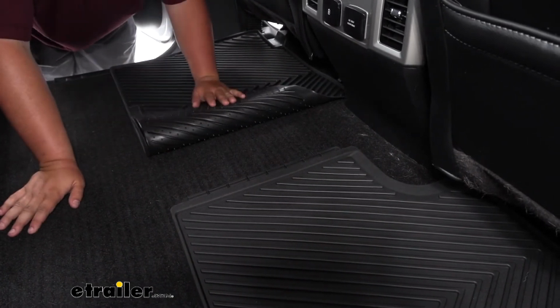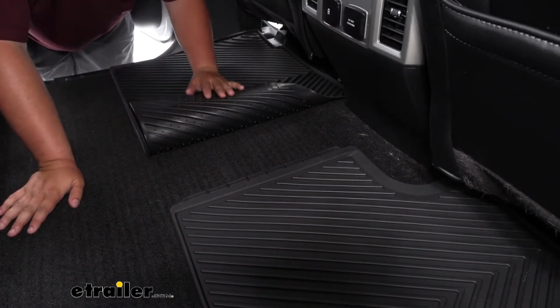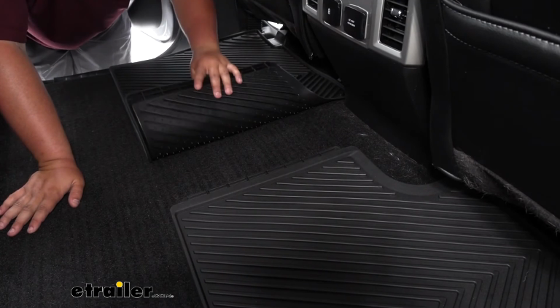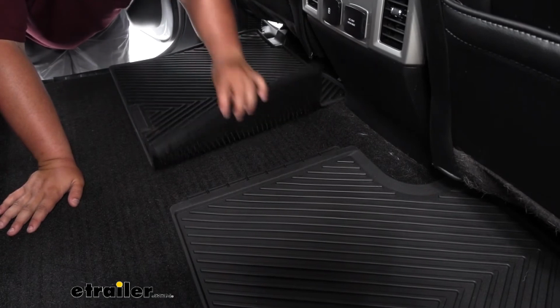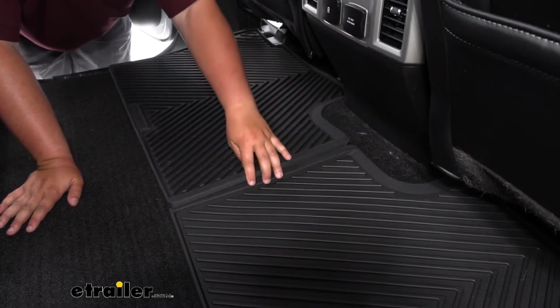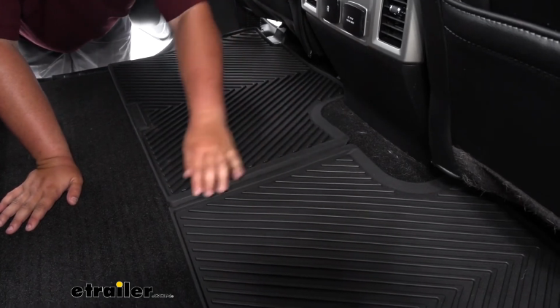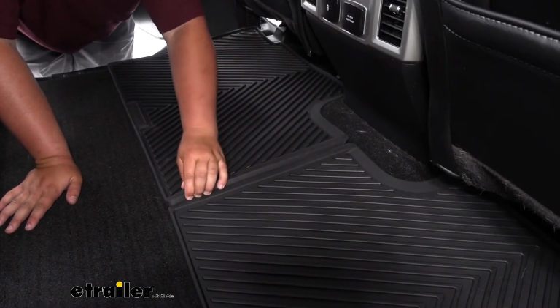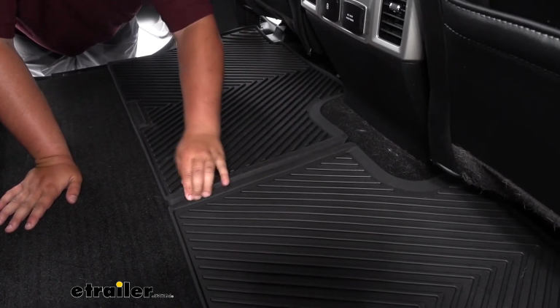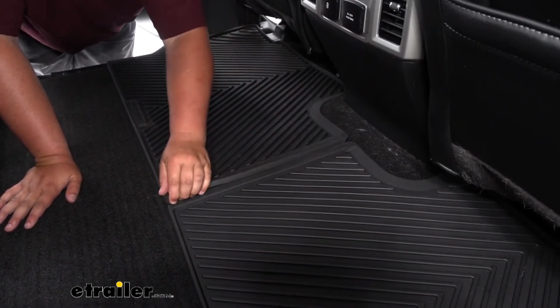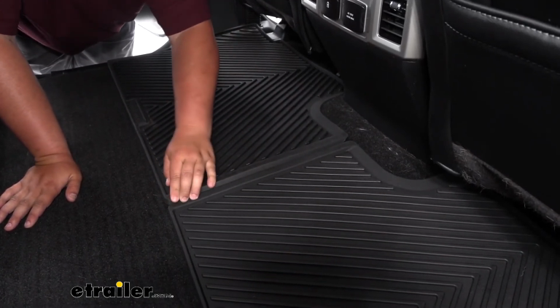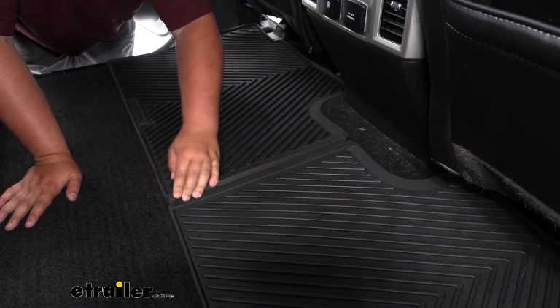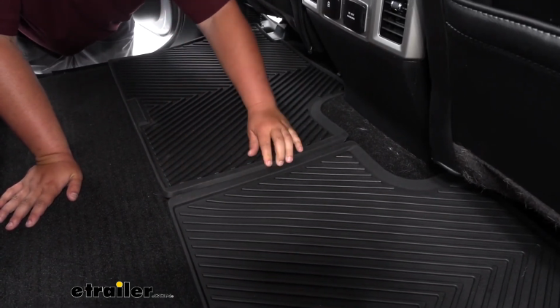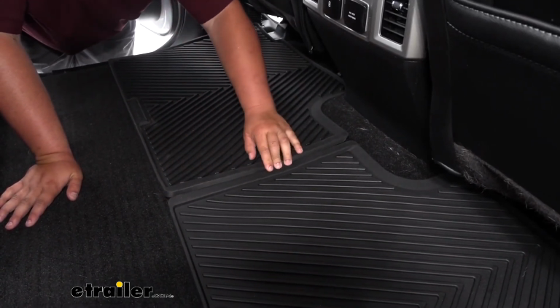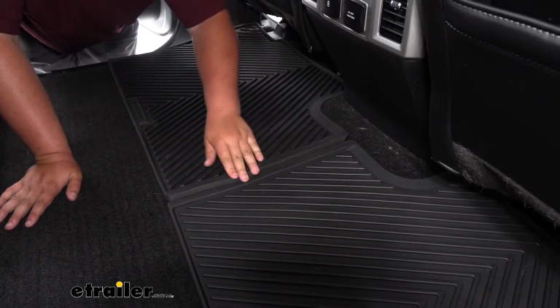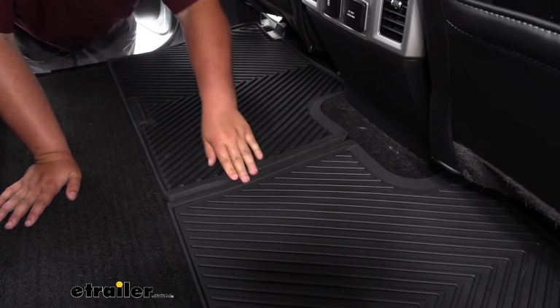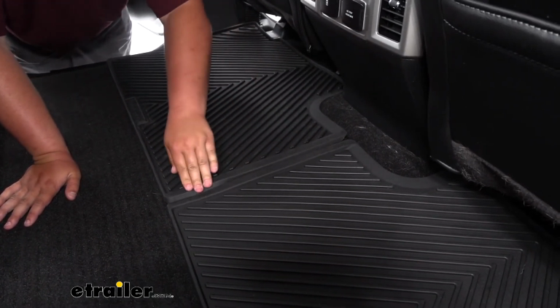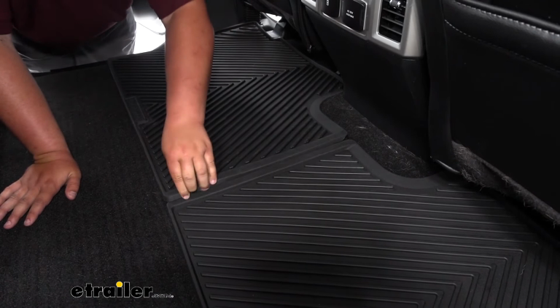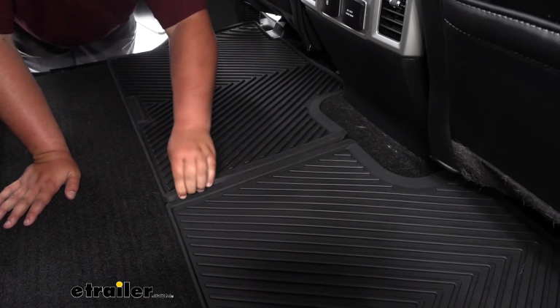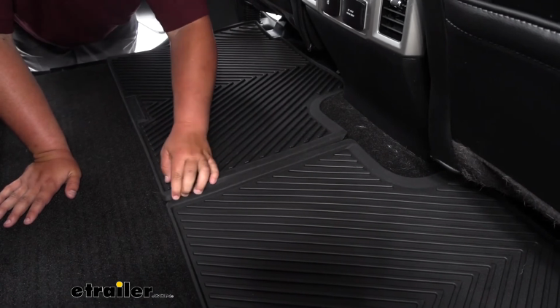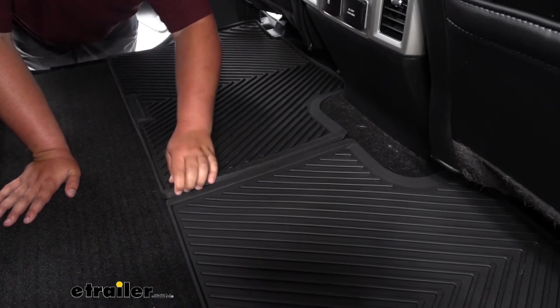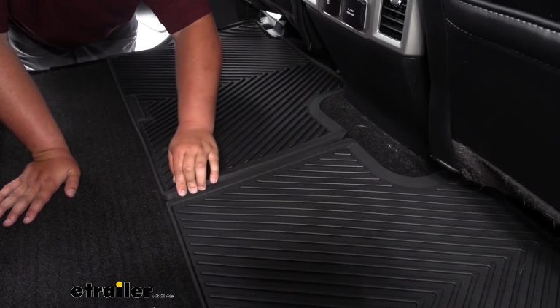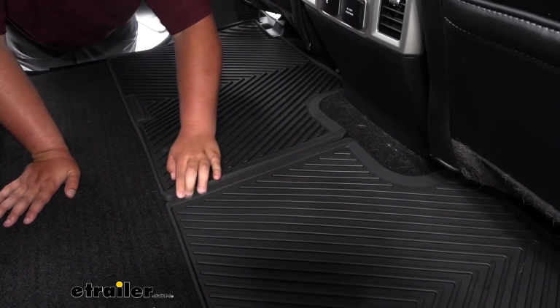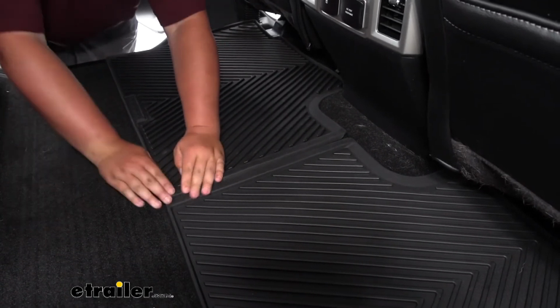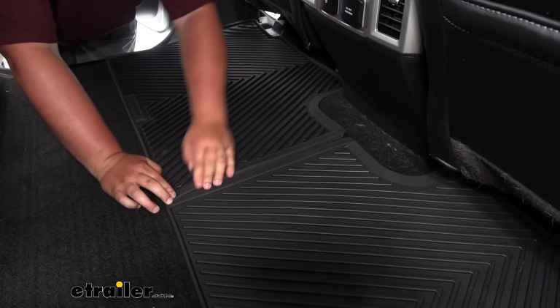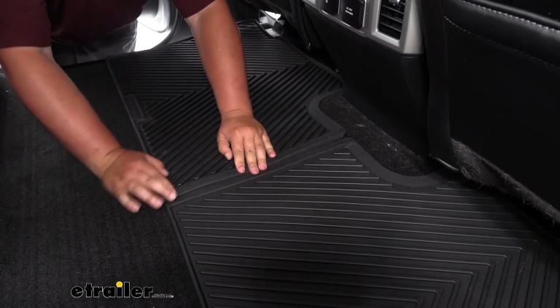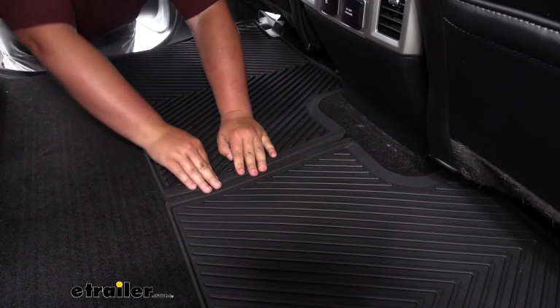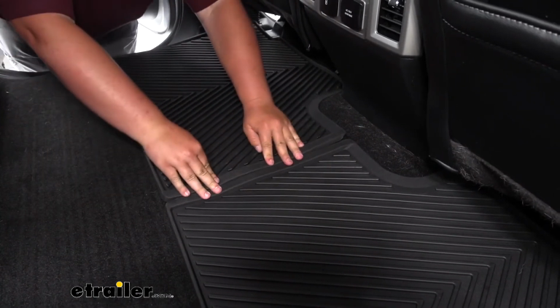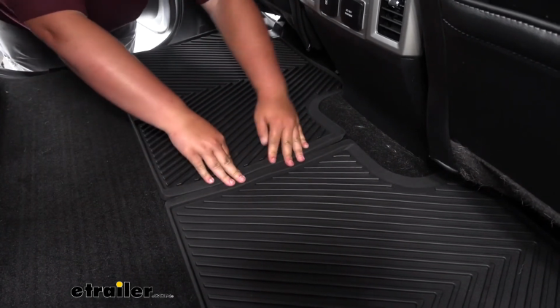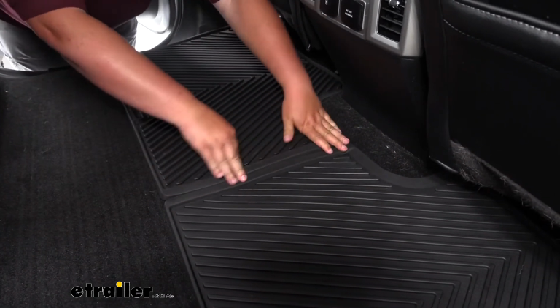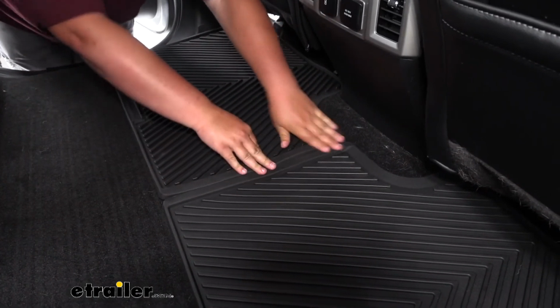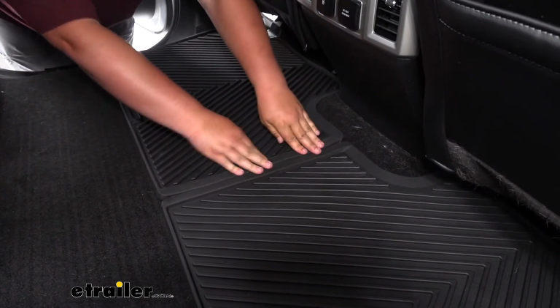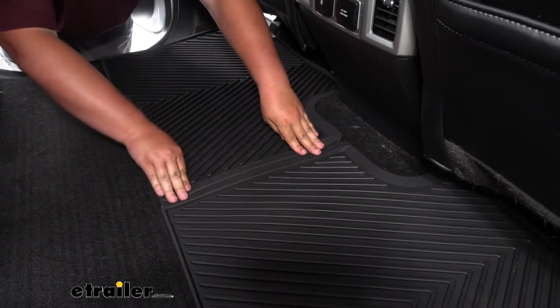When installing, just line them up and make sure all of the channels are completely locked down. Once you have it in a good spot, run your fingers across the groove and push it down into place.